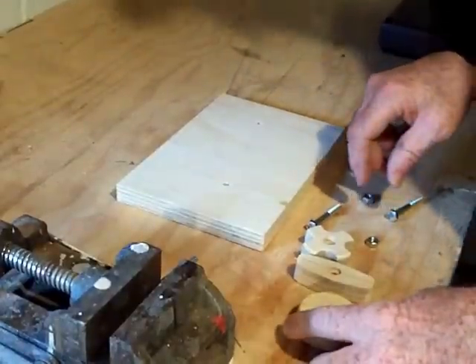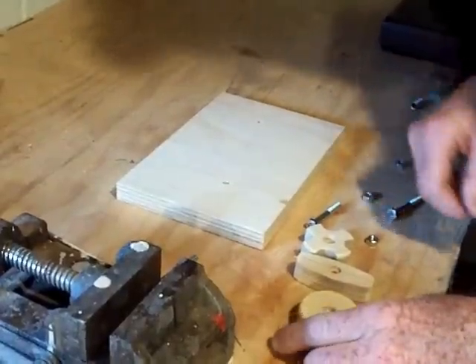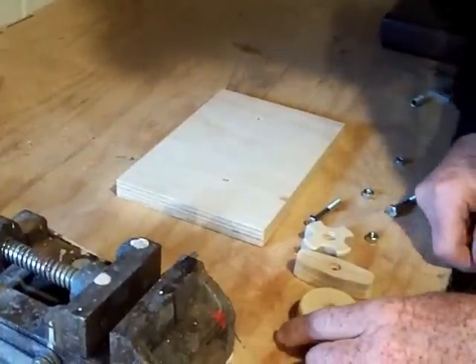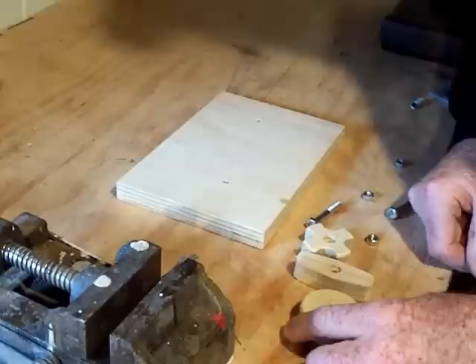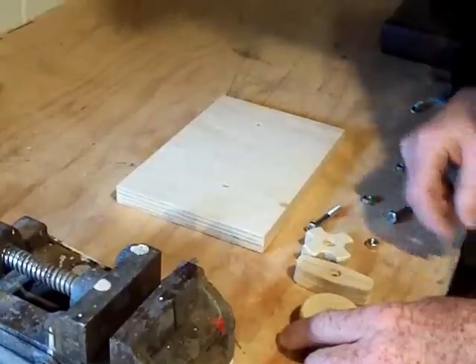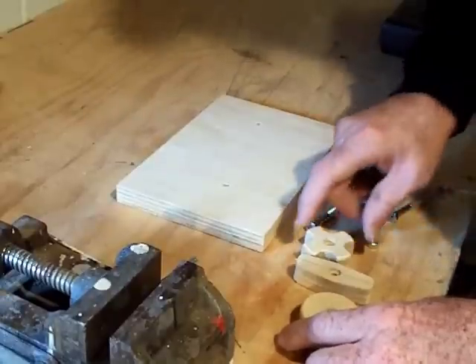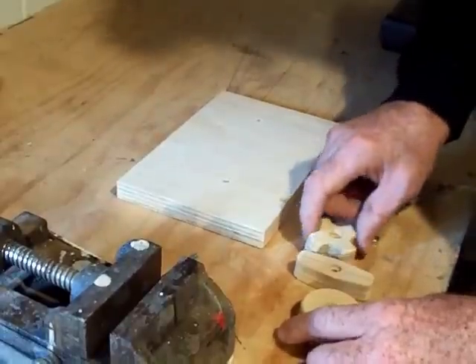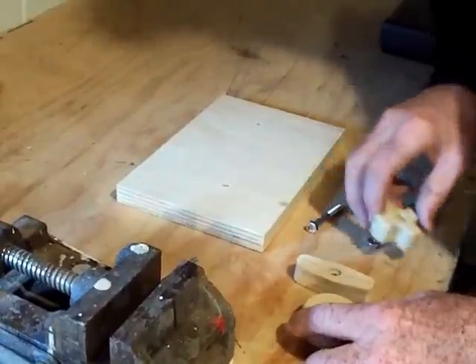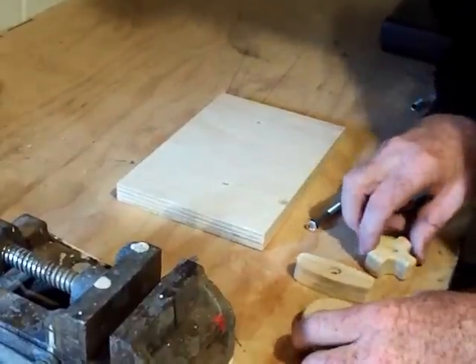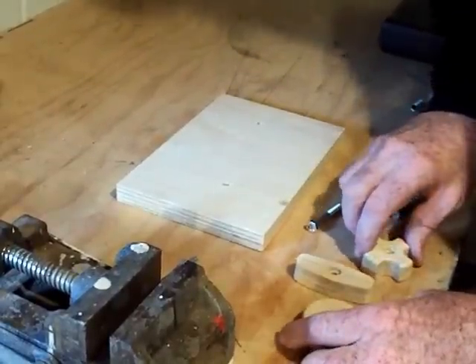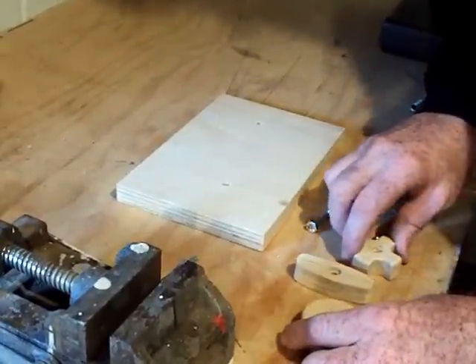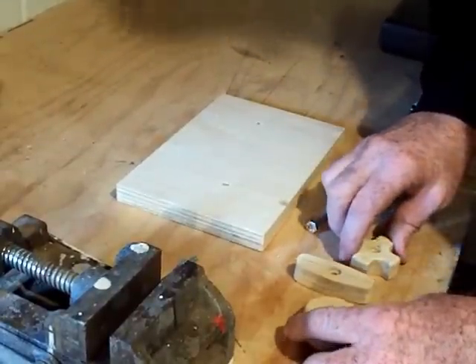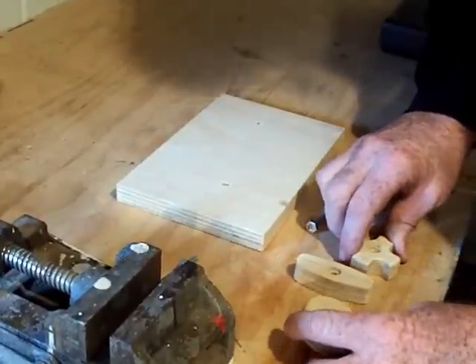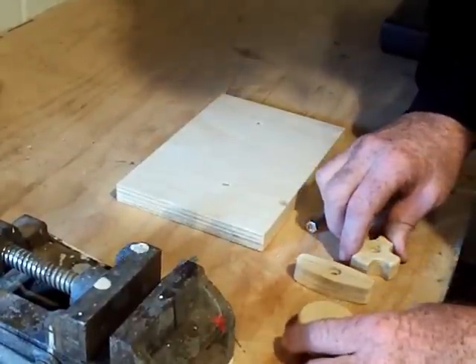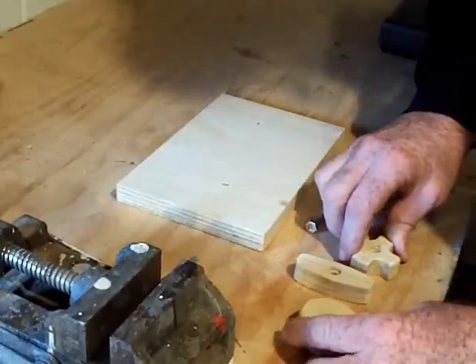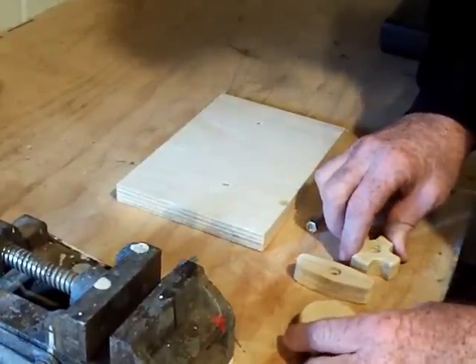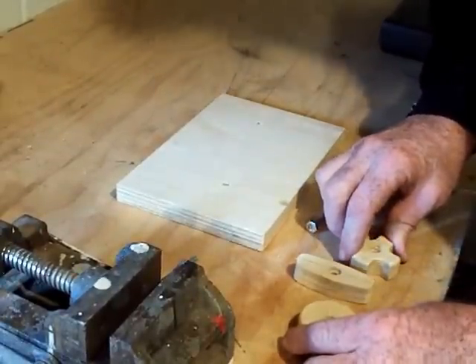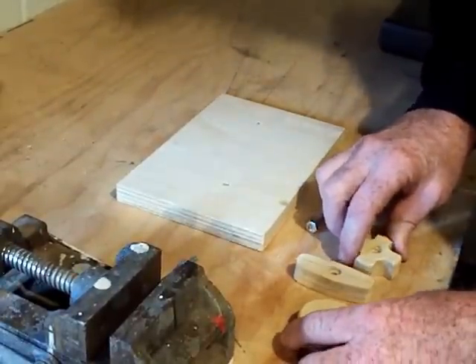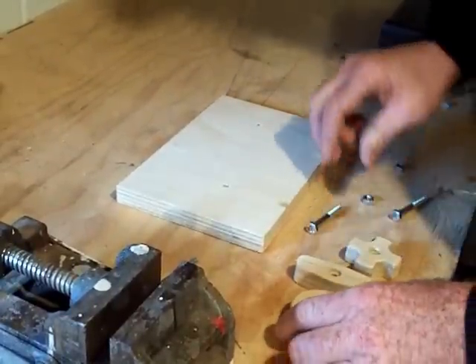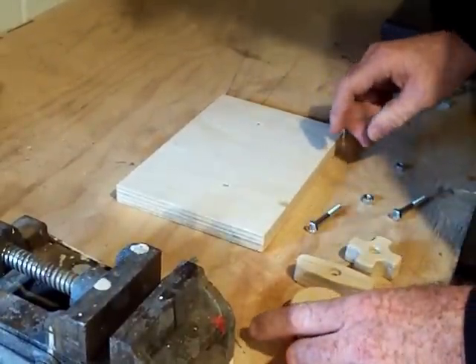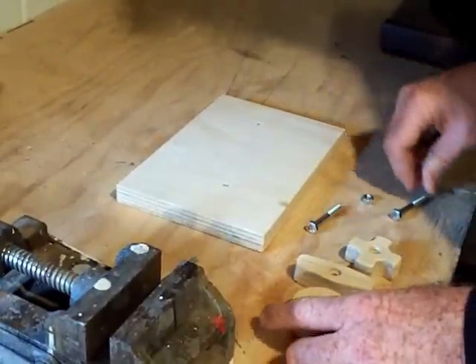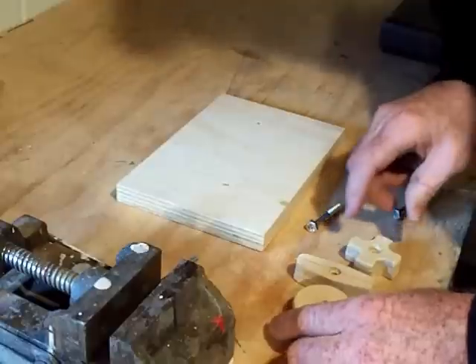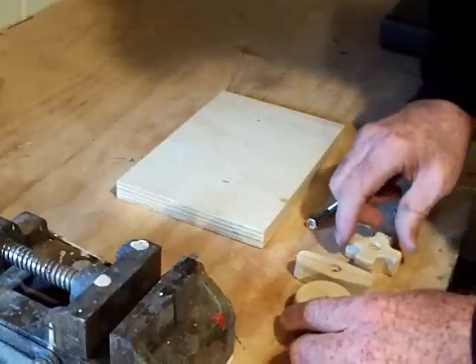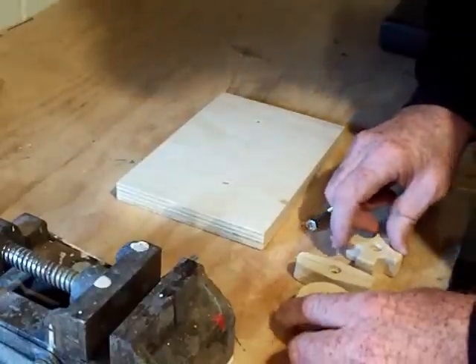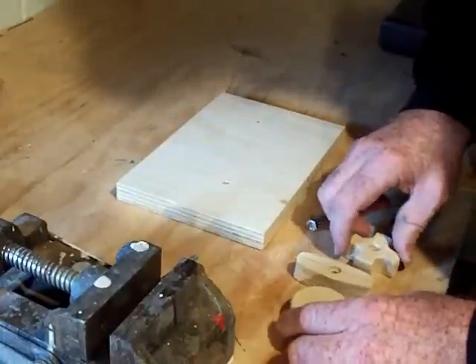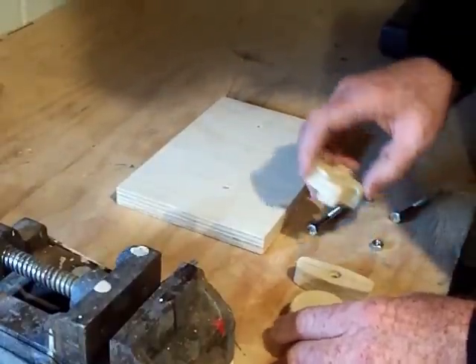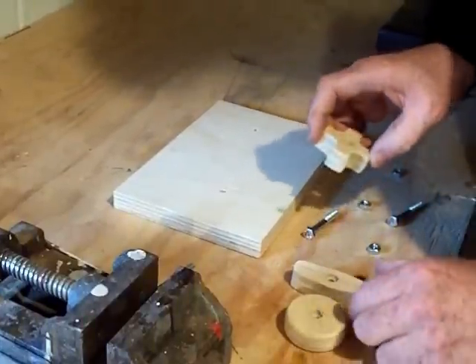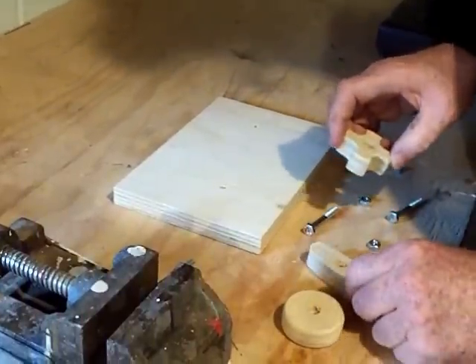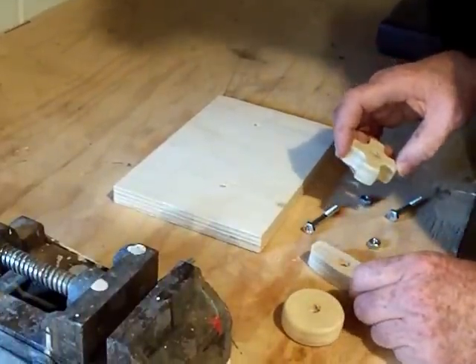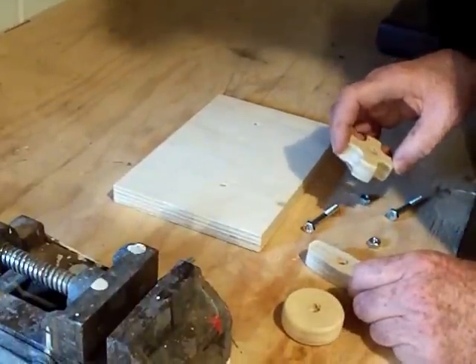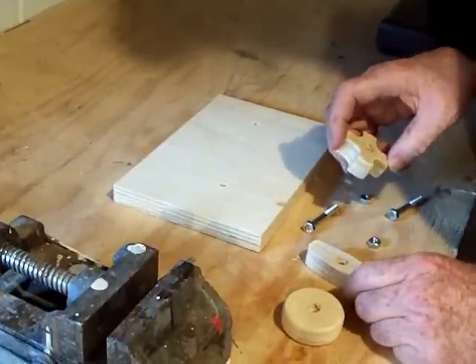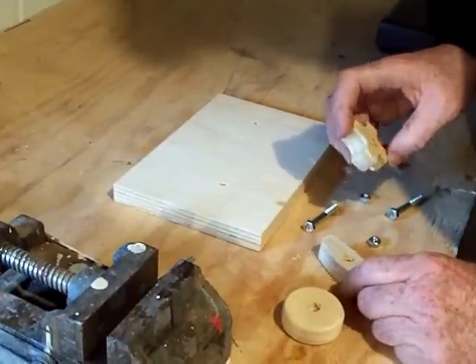If you're into making your own machinery or equipment and you need some knobs for it — for instance, on your router table or any other piece of machinery — here's a quick, easy way to make your own knobs.